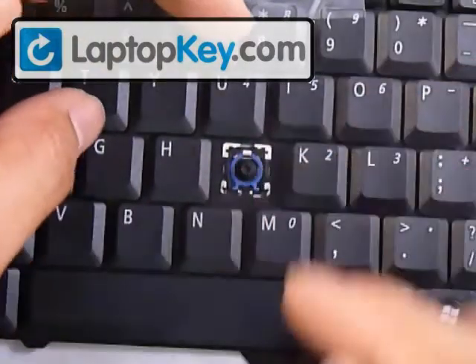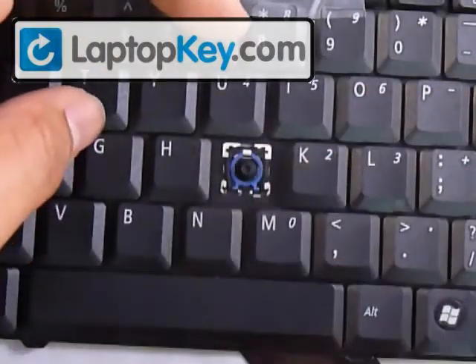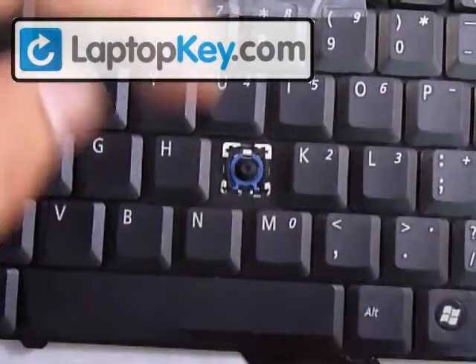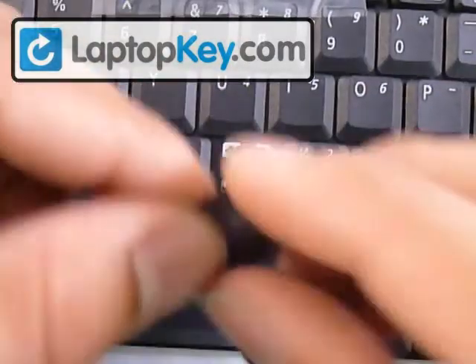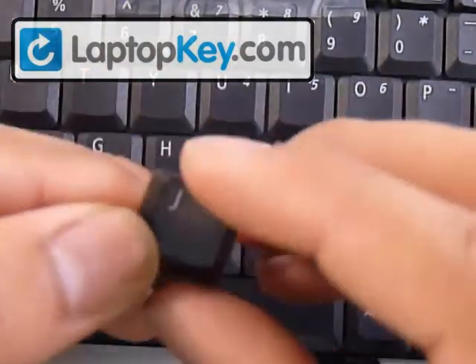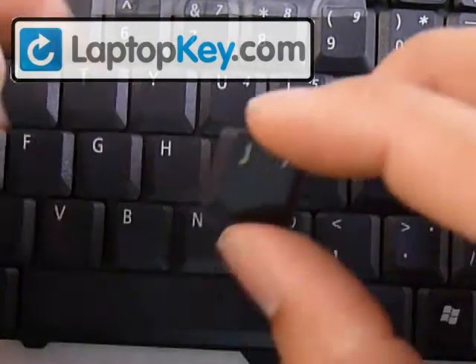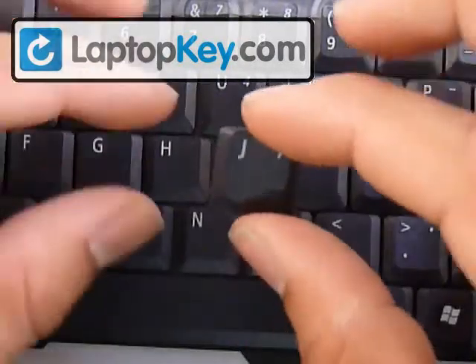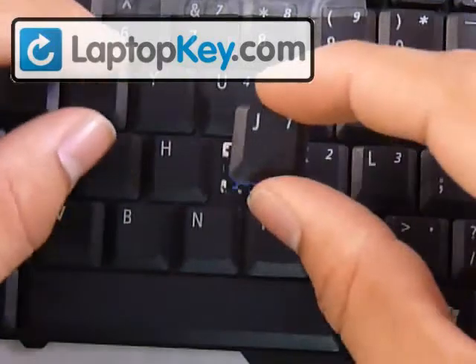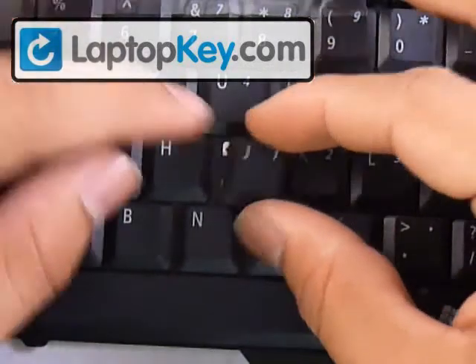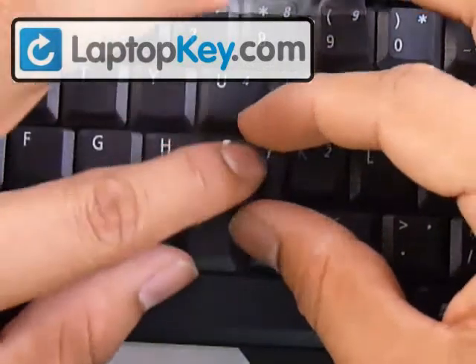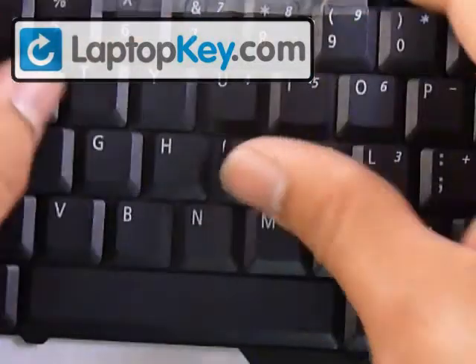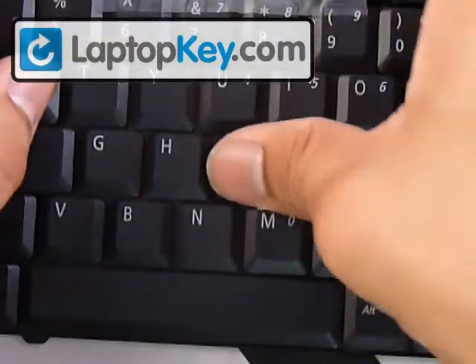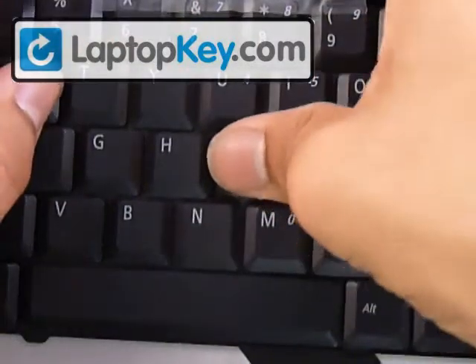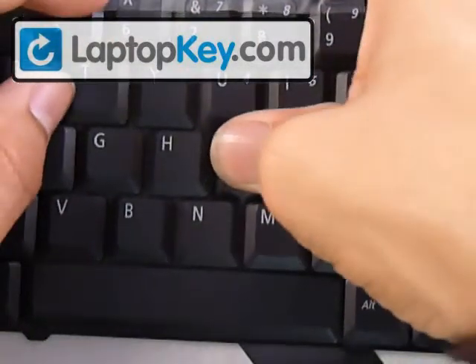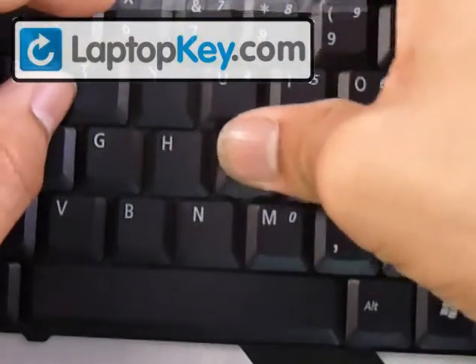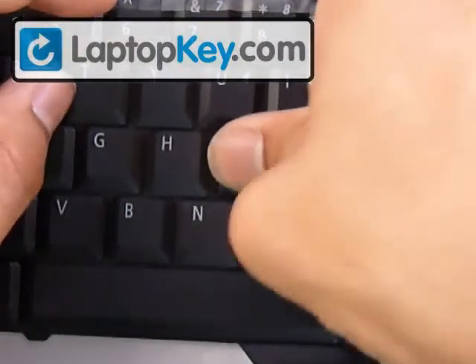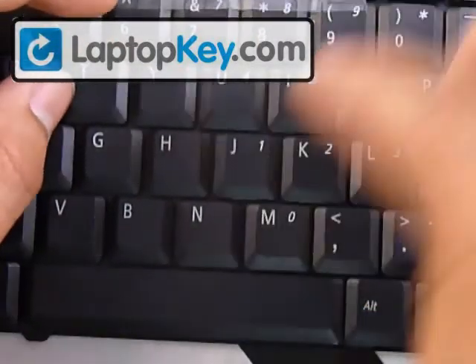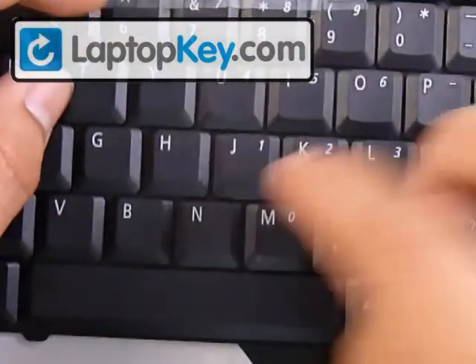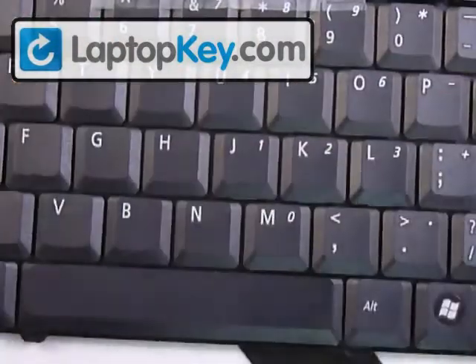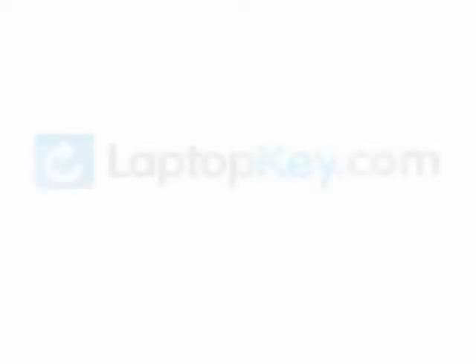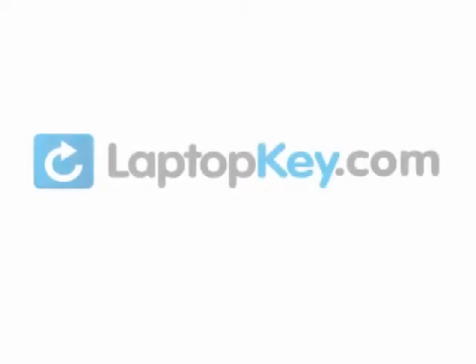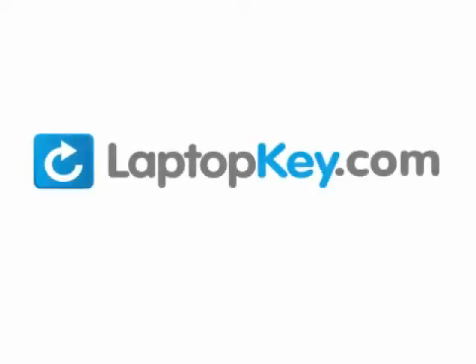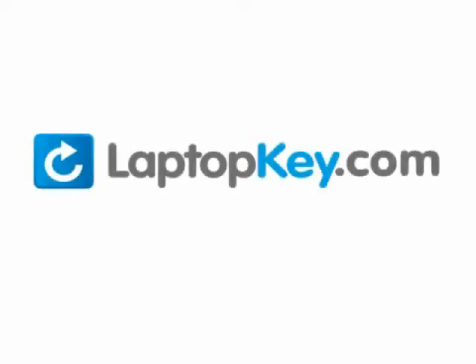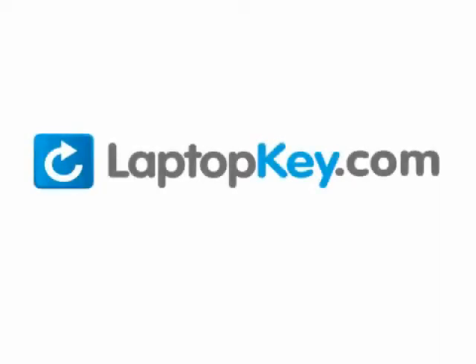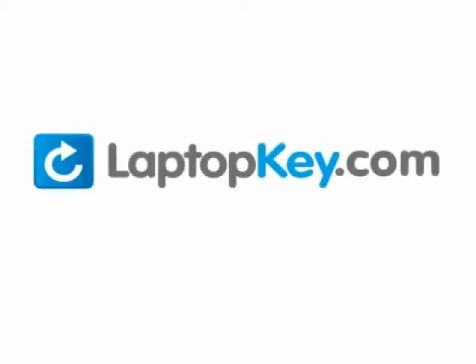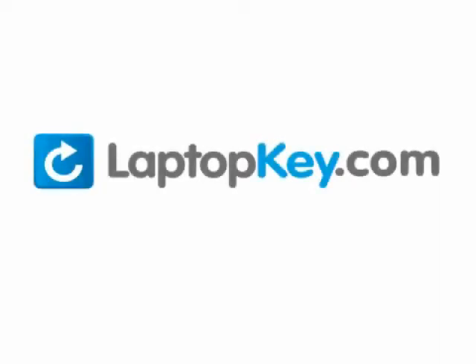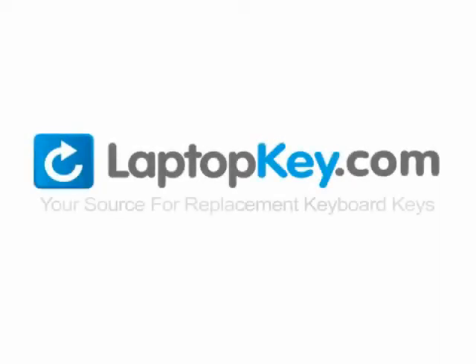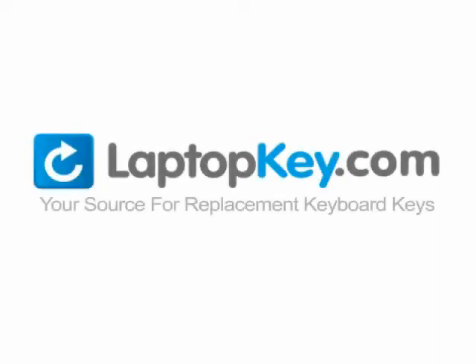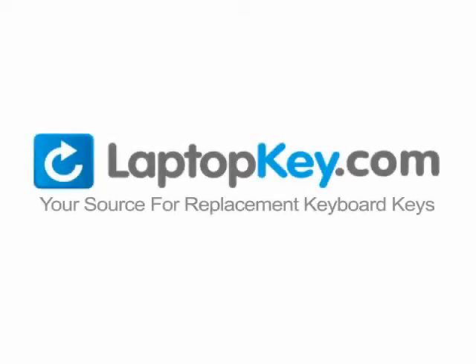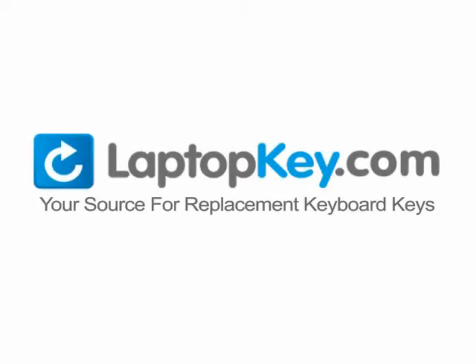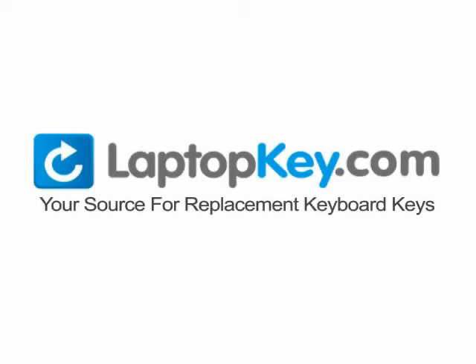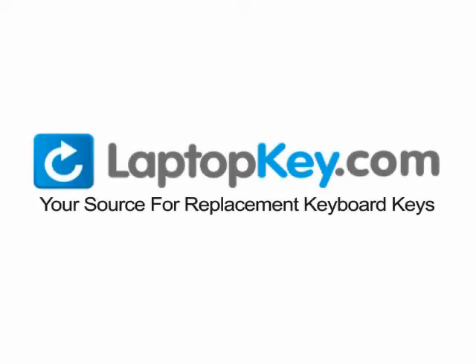Once you have that in place, get your keycap, put it in the center, and push down evenly. LaptopKey.com, your source for replacement keyboard keys.